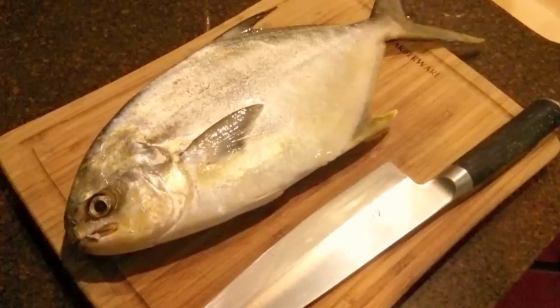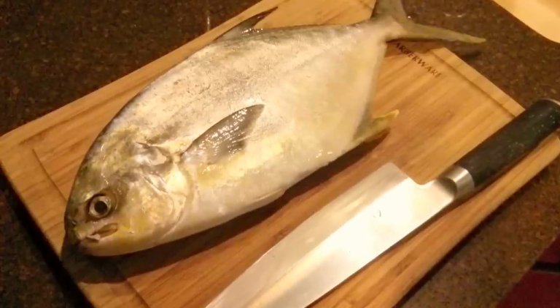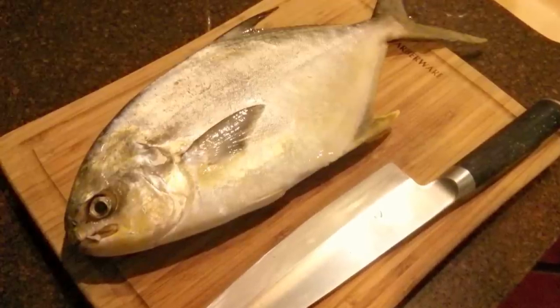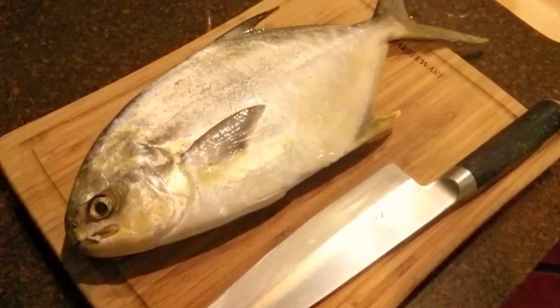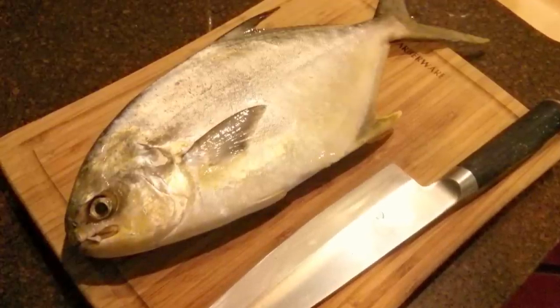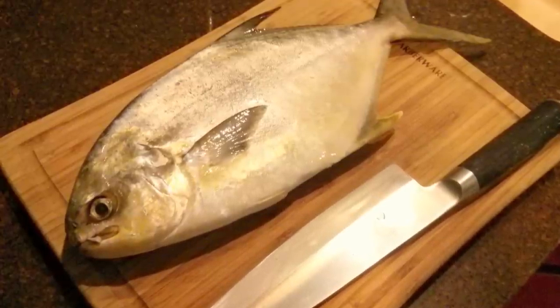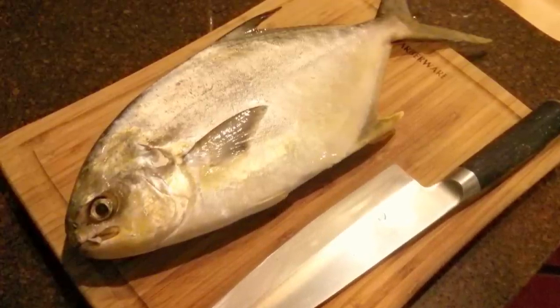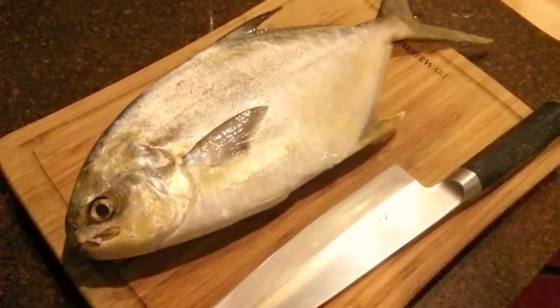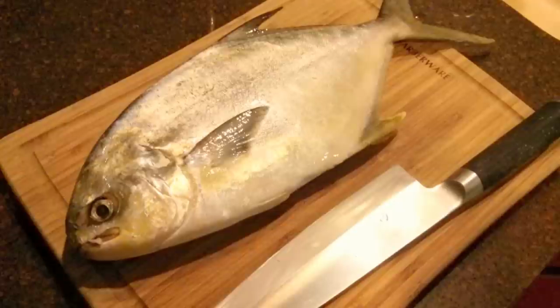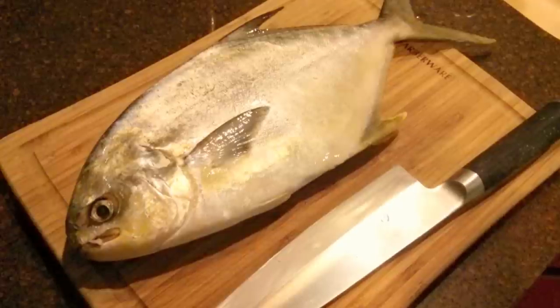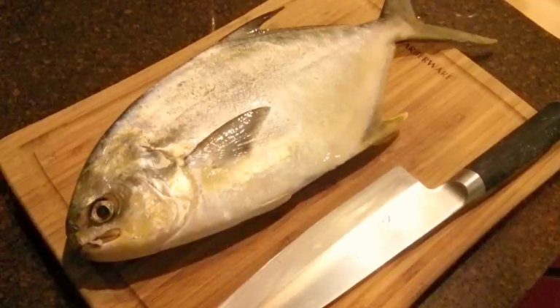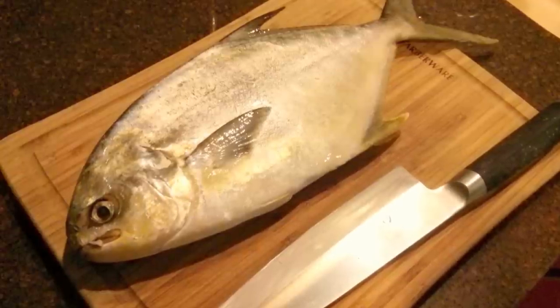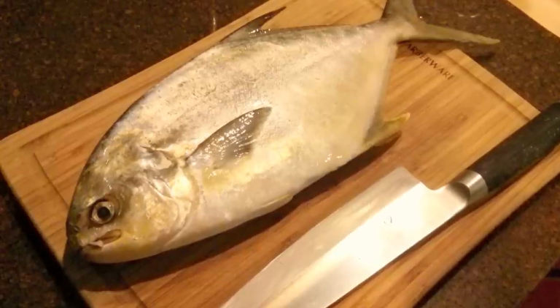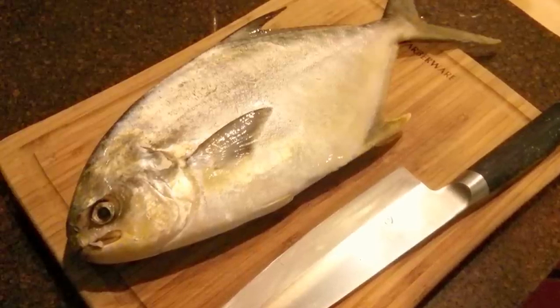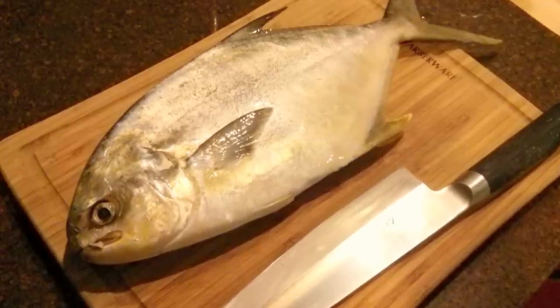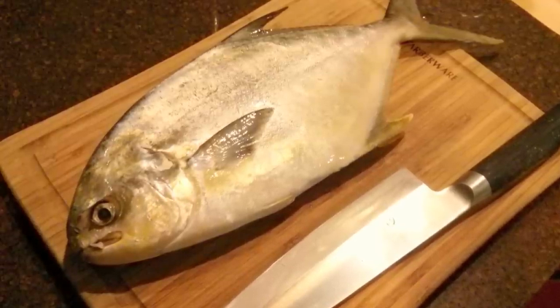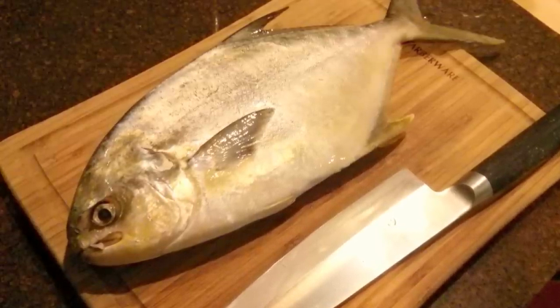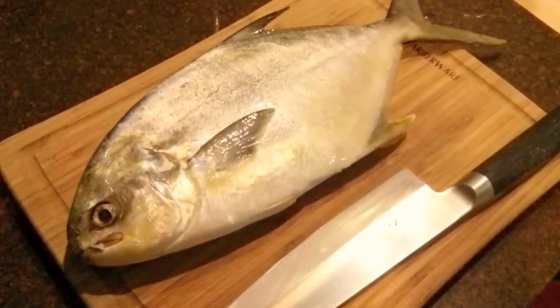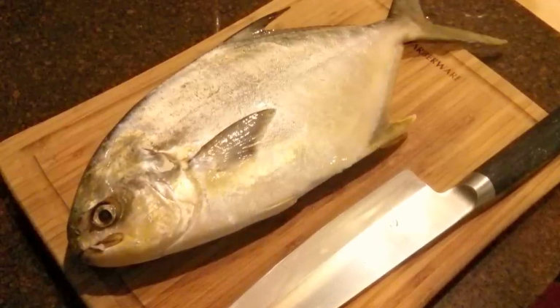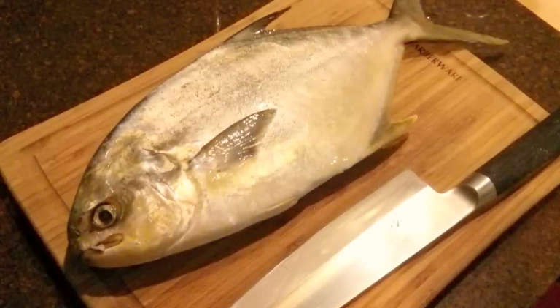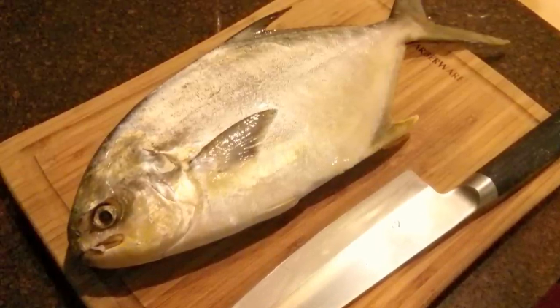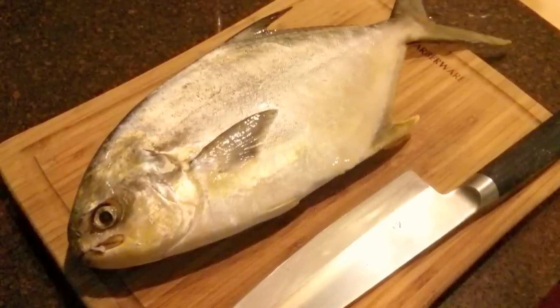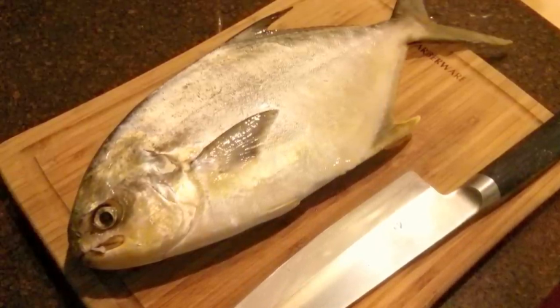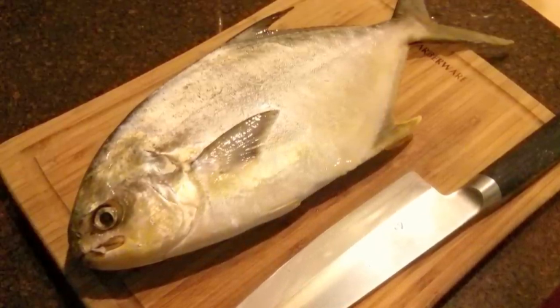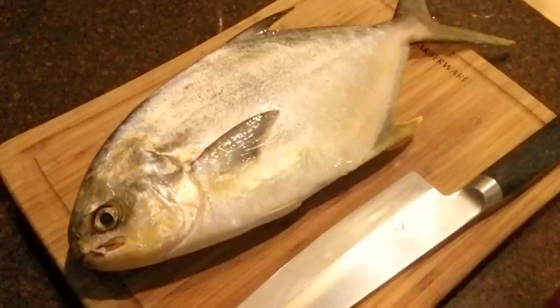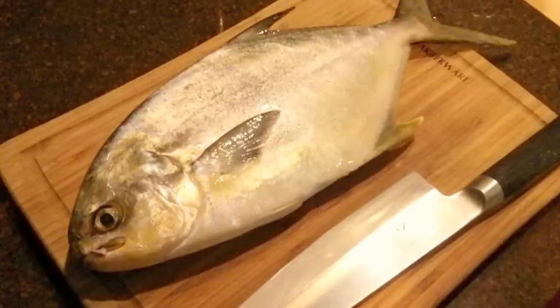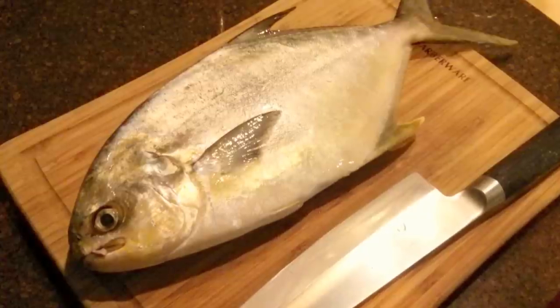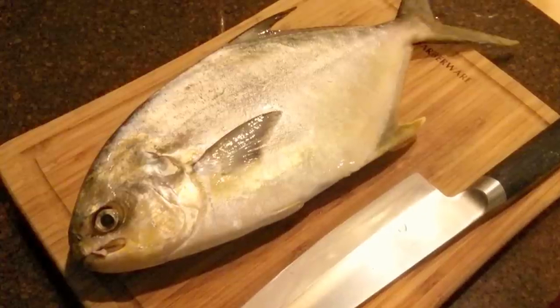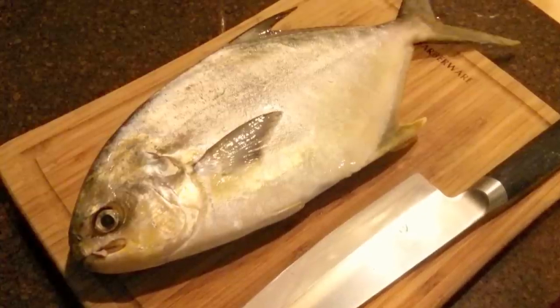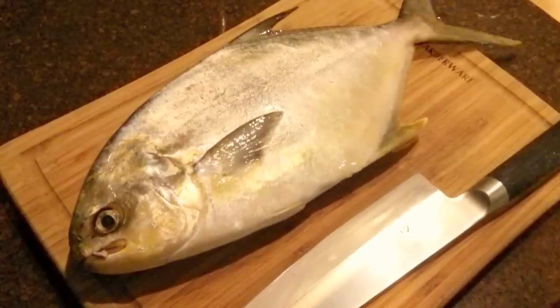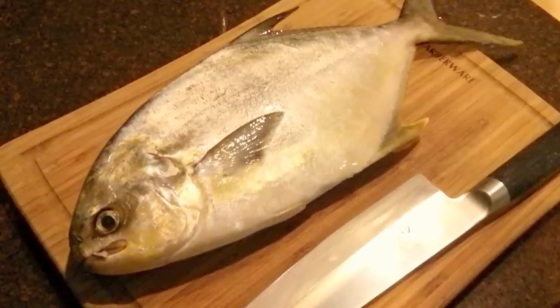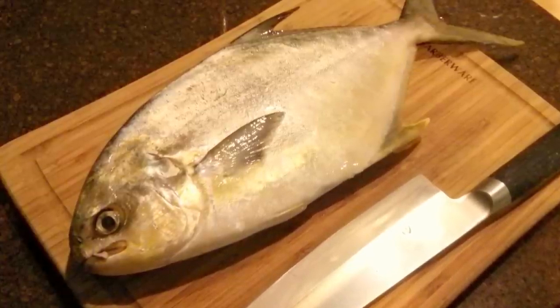Hey everyone, here's a complete step-by-step video of how to clean a pompano and get it ready for sushi and sashimi. Pompano is probably one of my favorite fish to eat of all time. It's extremely fatty and packed with a lot of flavor. It just melts in your mouth.